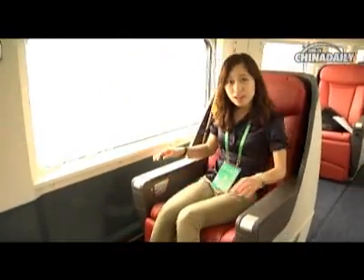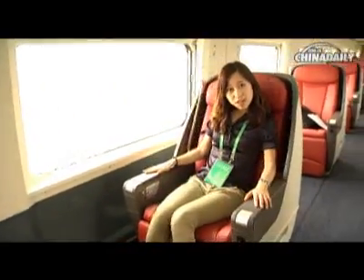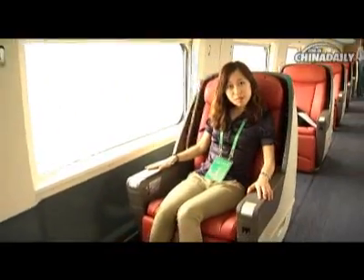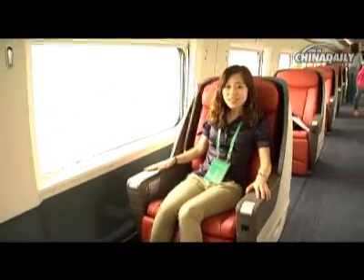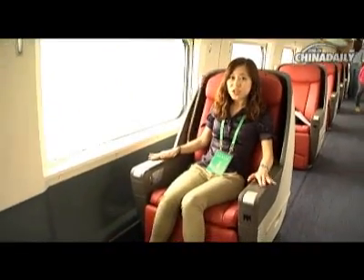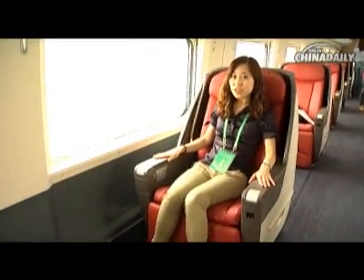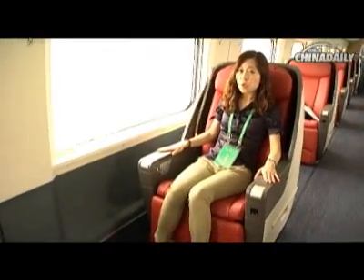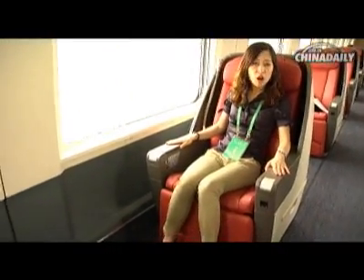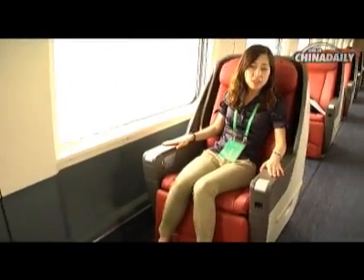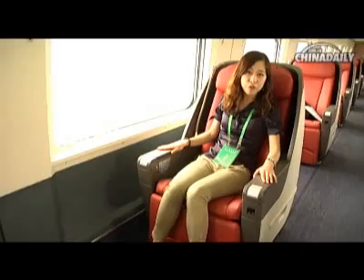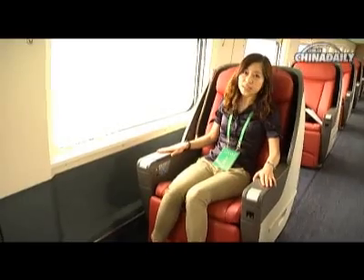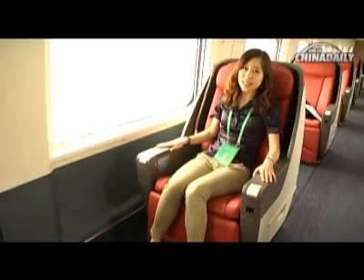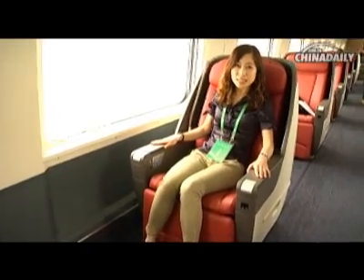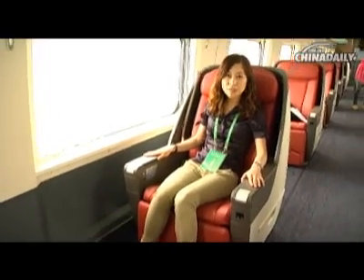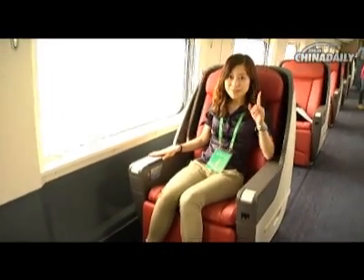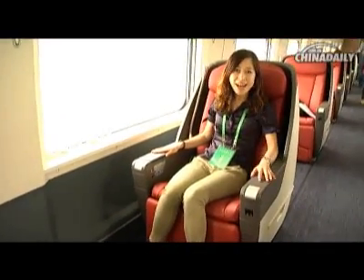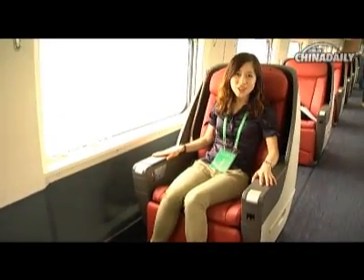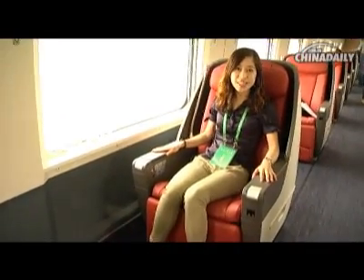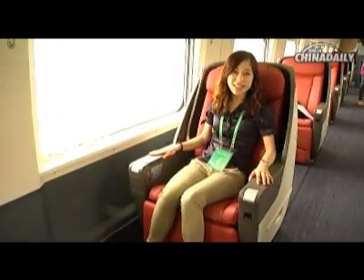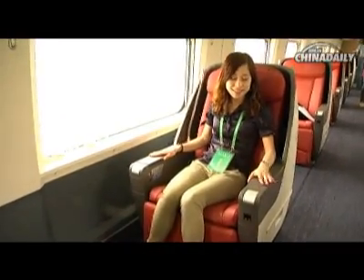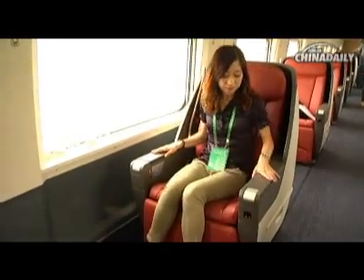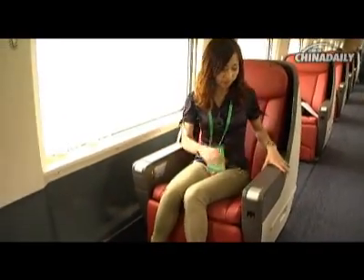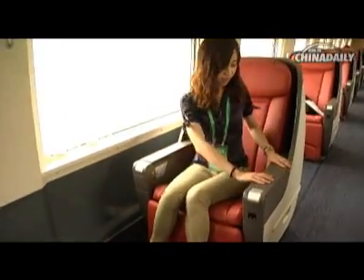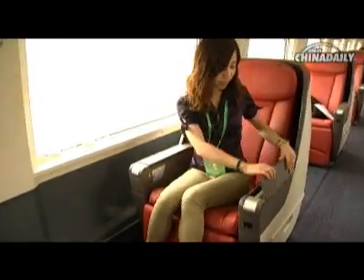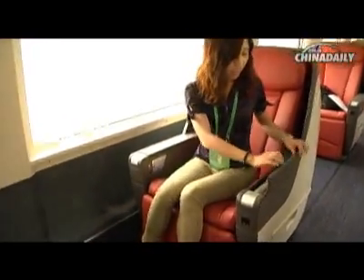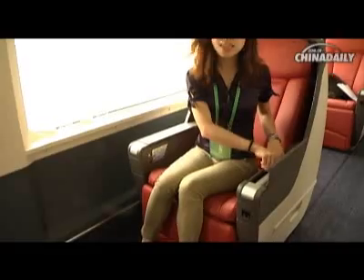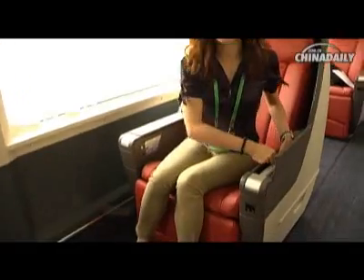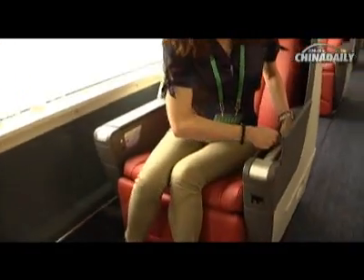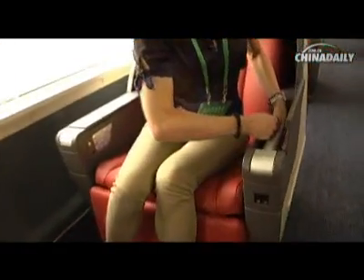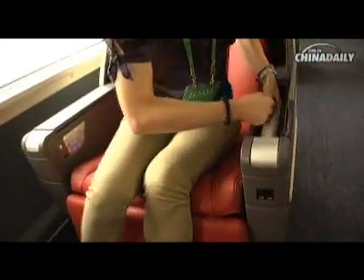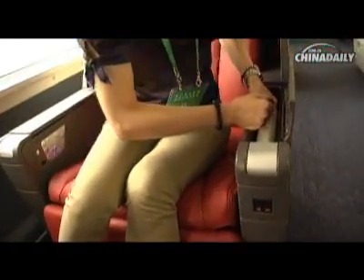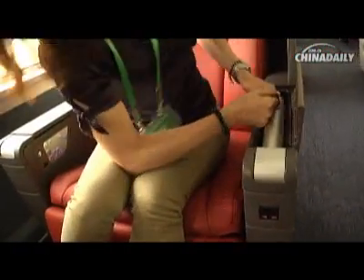You might think this chair looks quite ordinary for a Business Class seat, but I'll show you its secrets. Hidden in the left arm, there's a little screen.